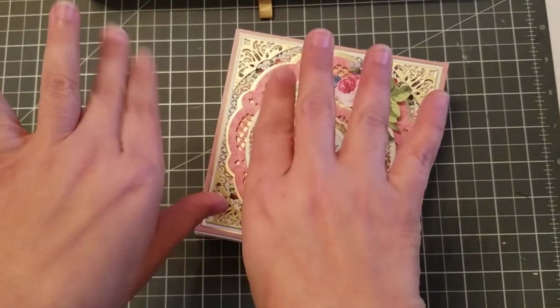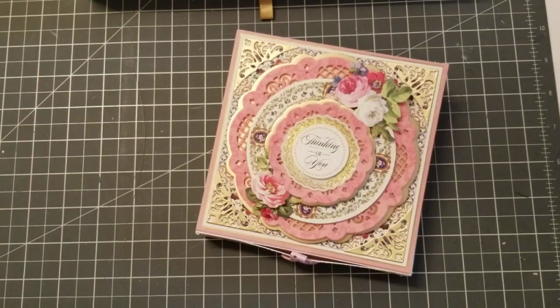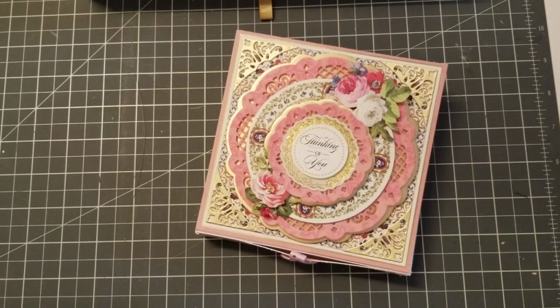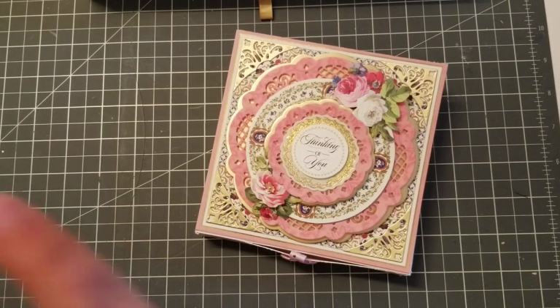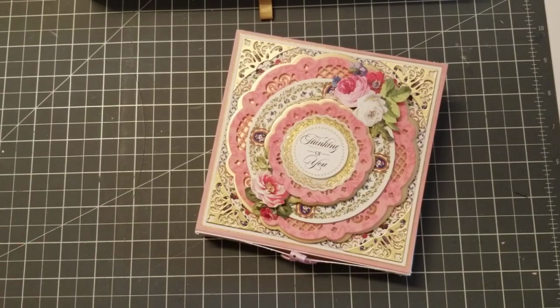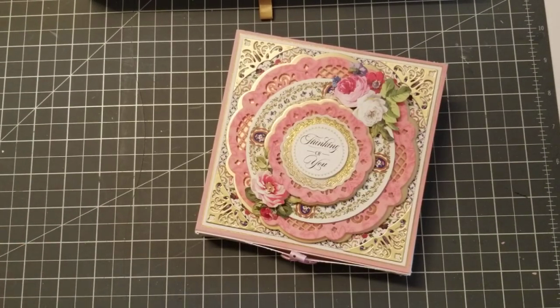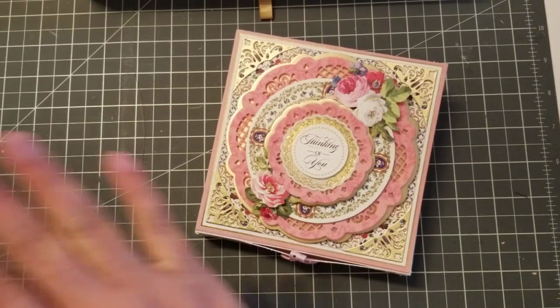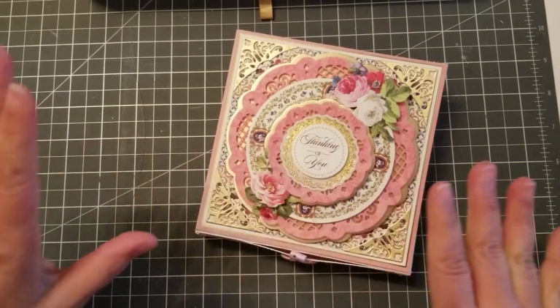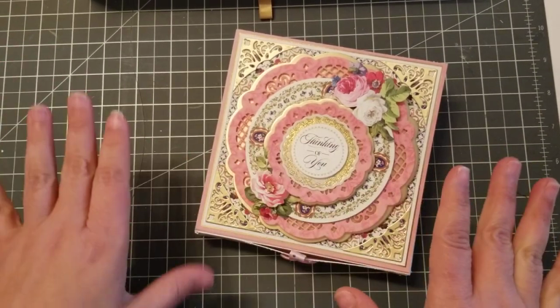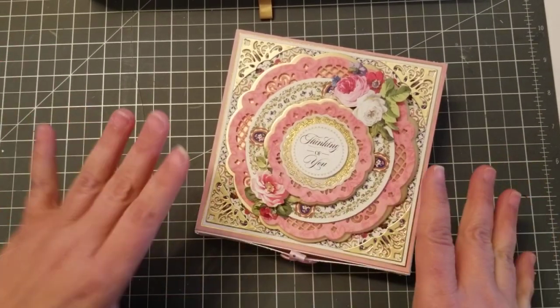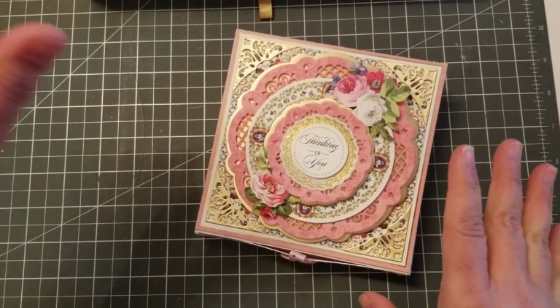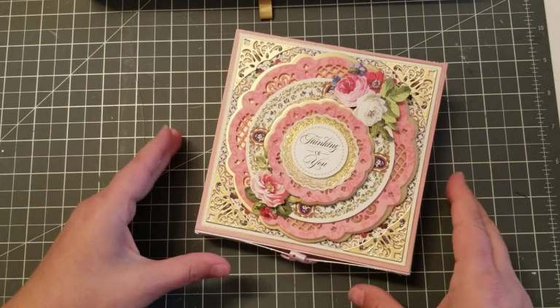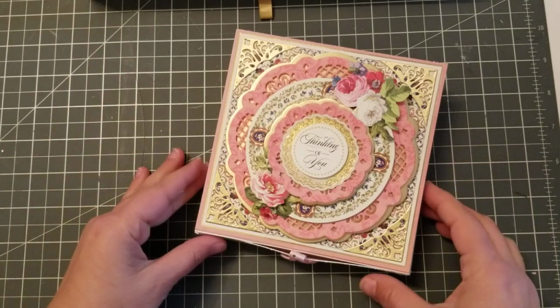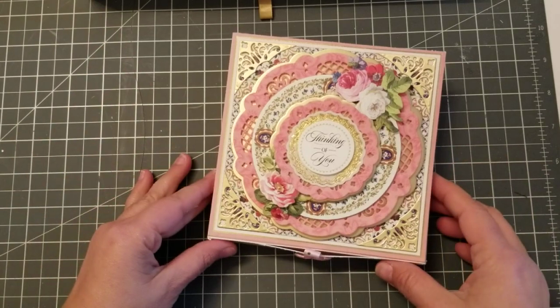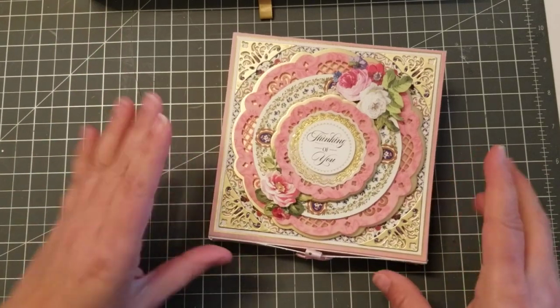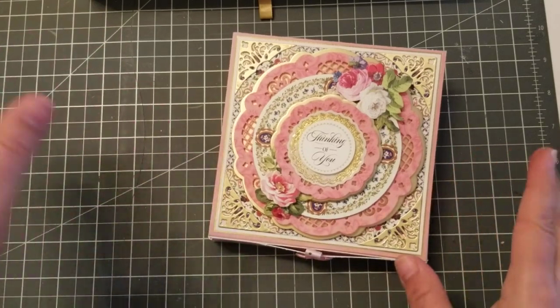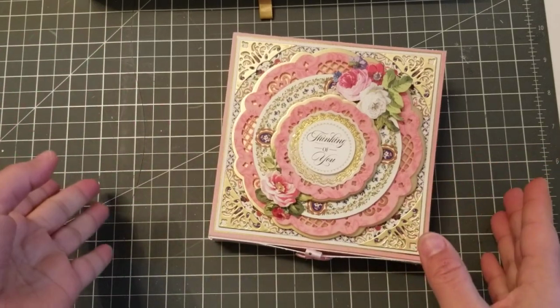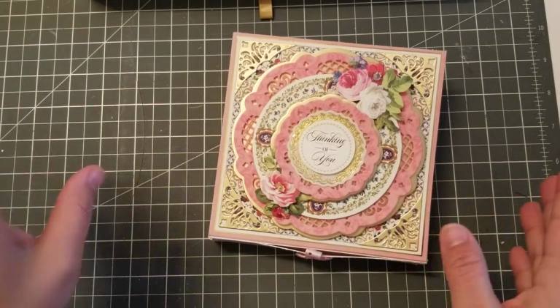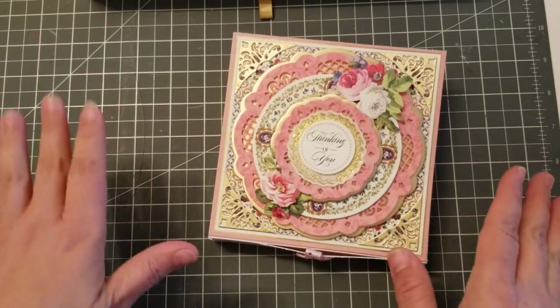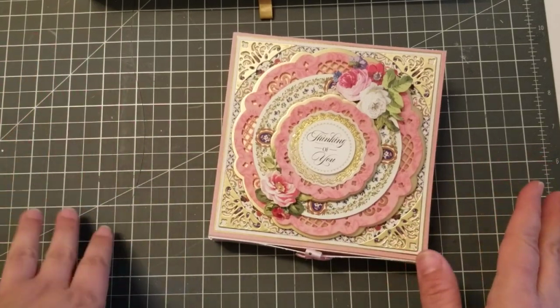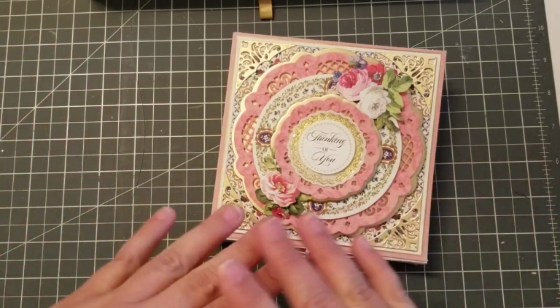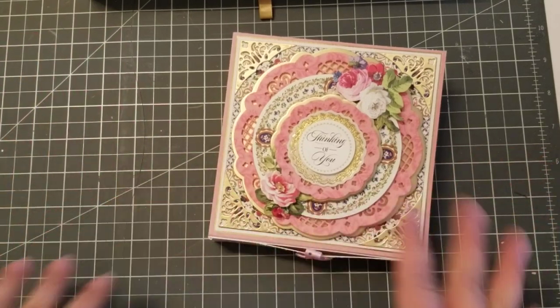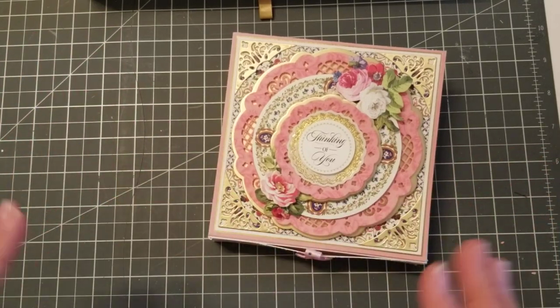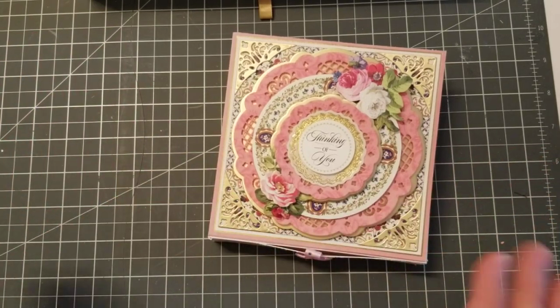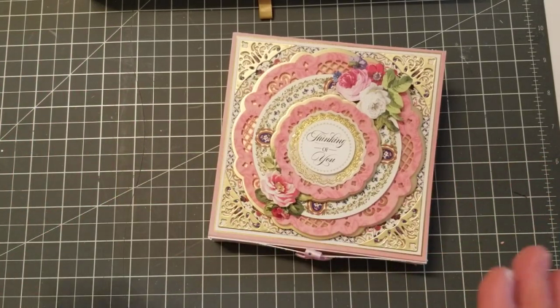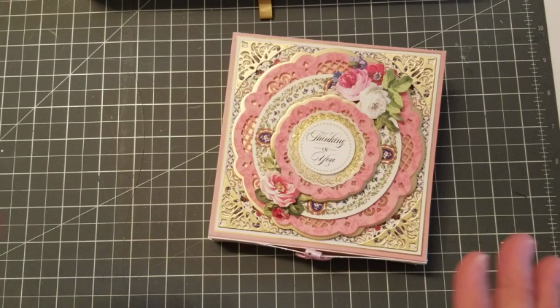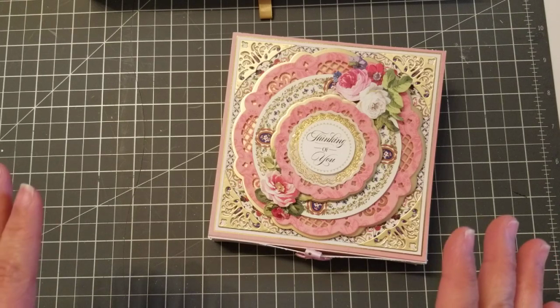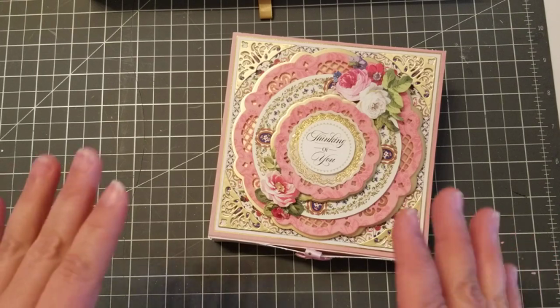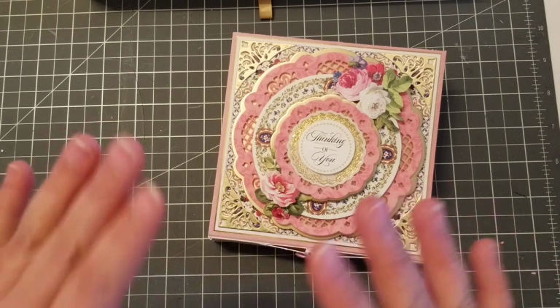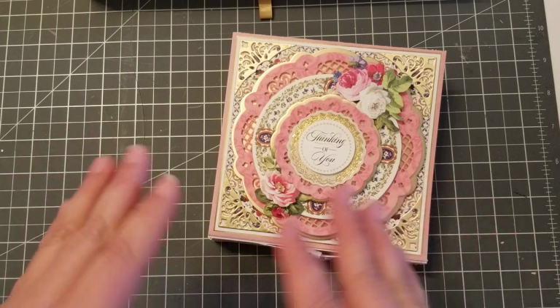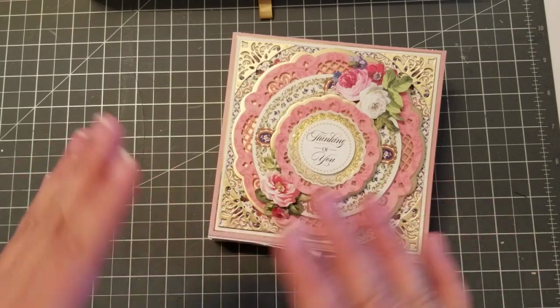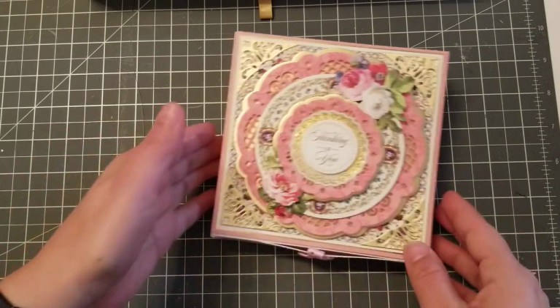Hey guys, welcome back. So this is going to be another Anna Griffin China Cabinet card. I'm literally obsessed with this card kit. It's definitely my favorite.